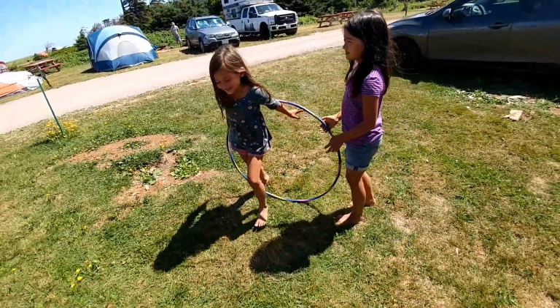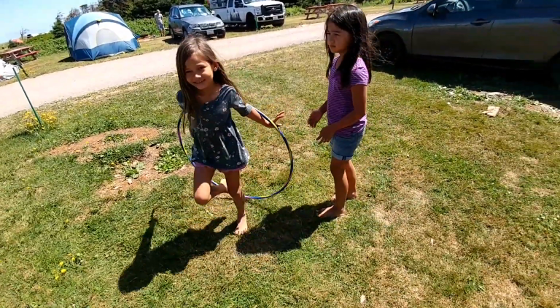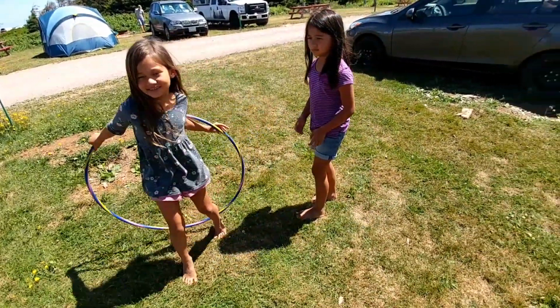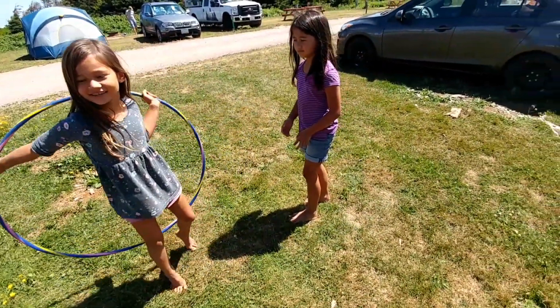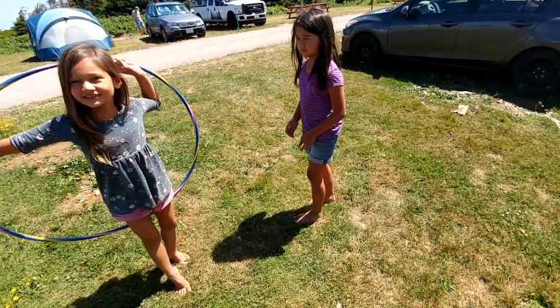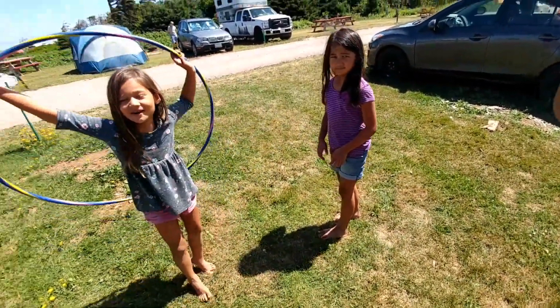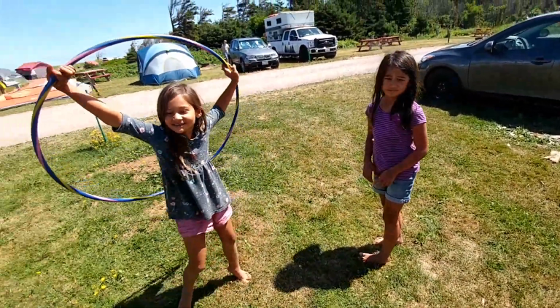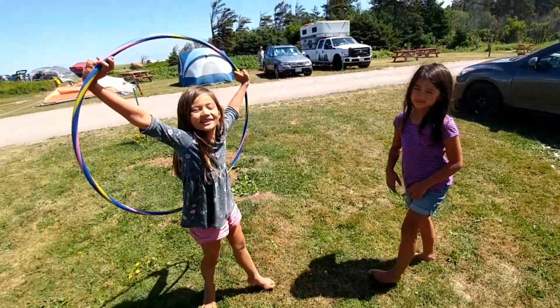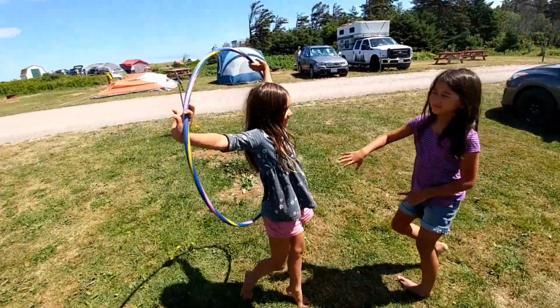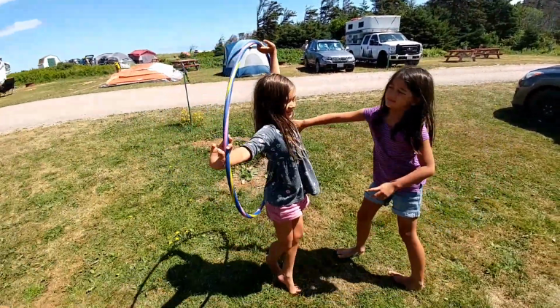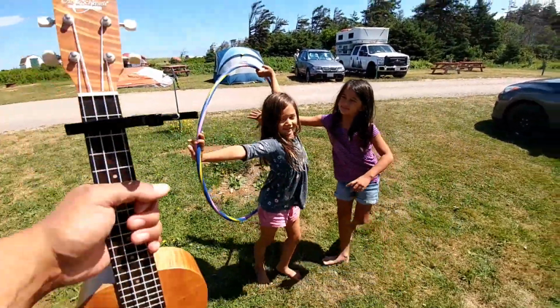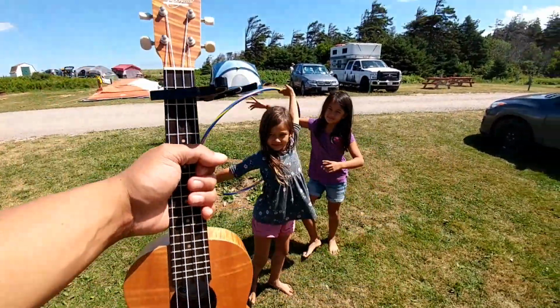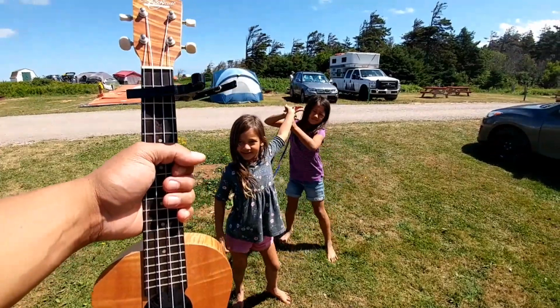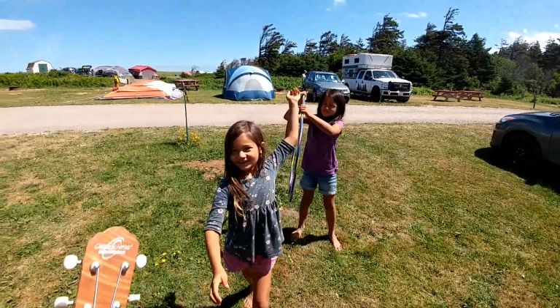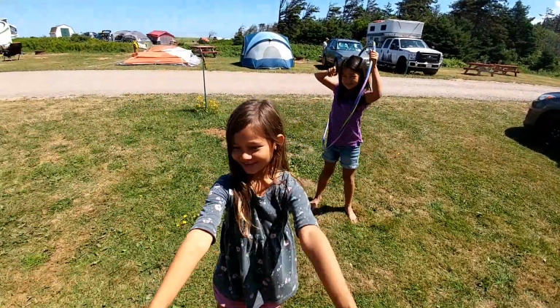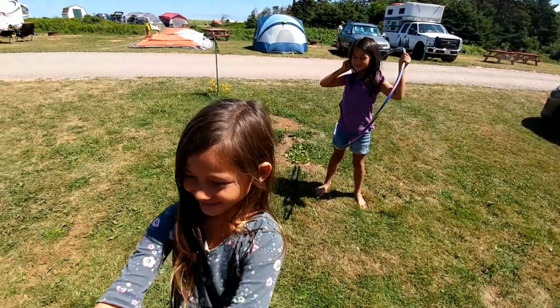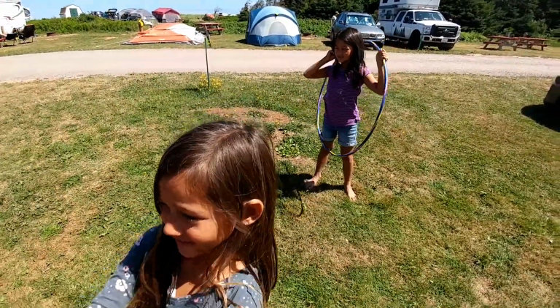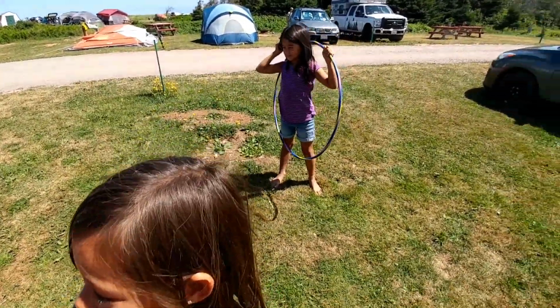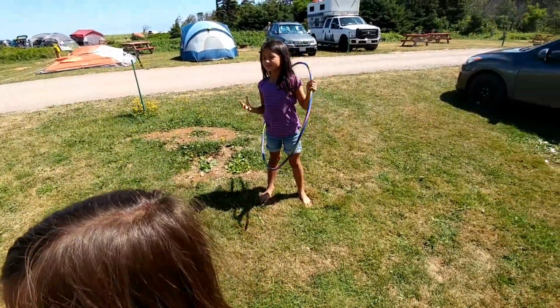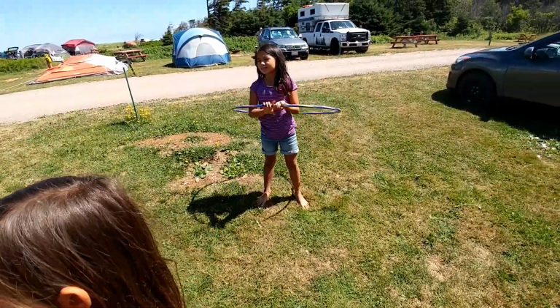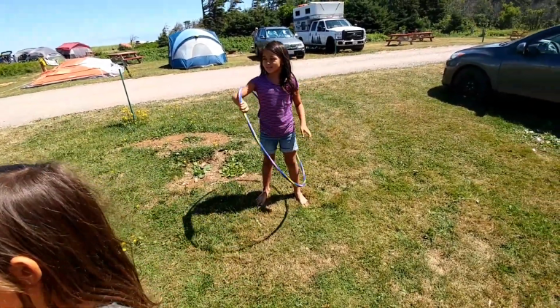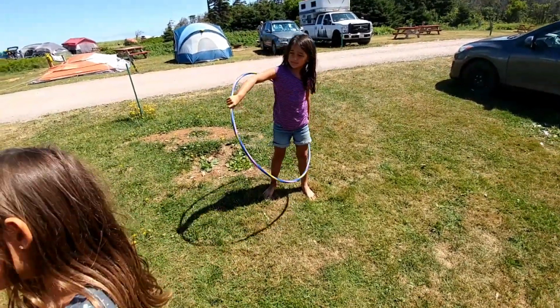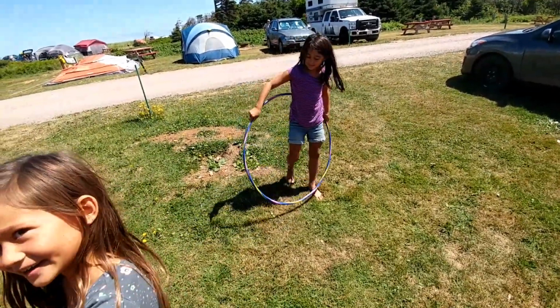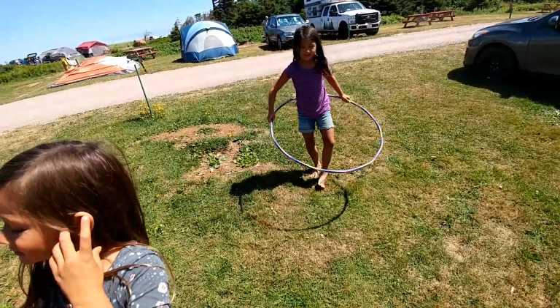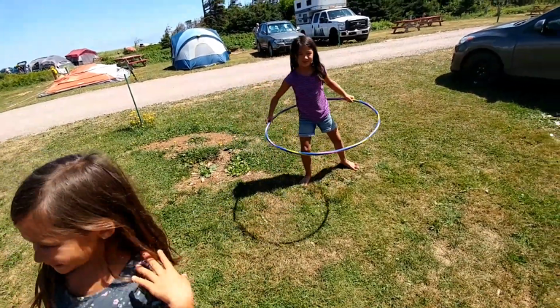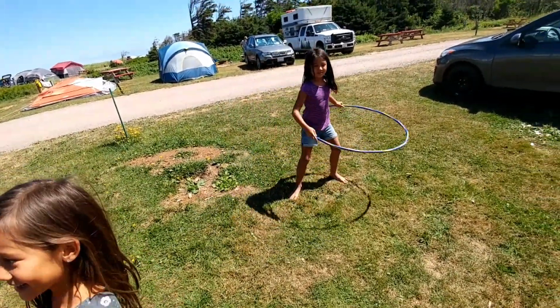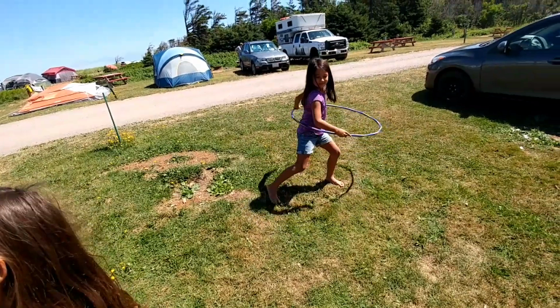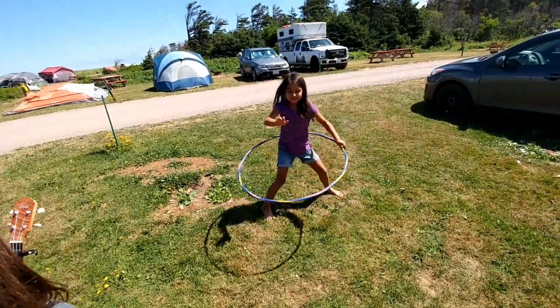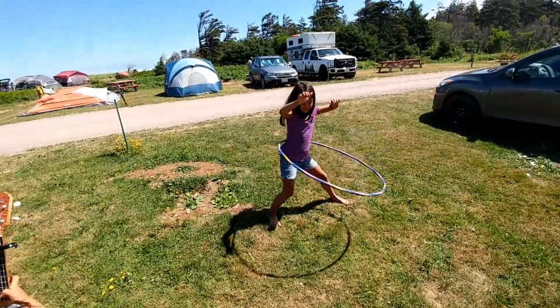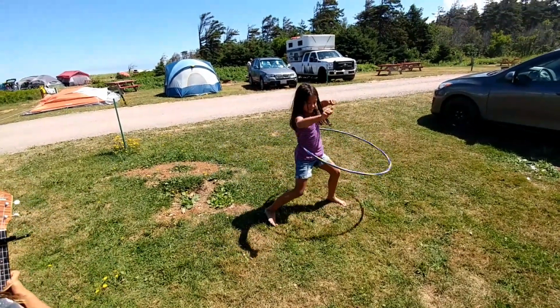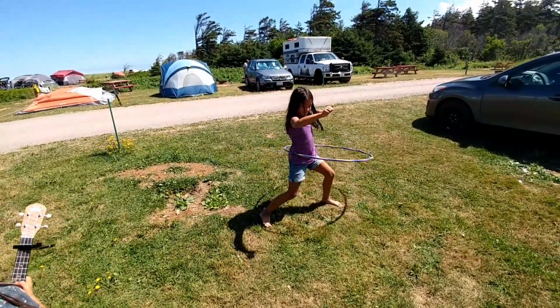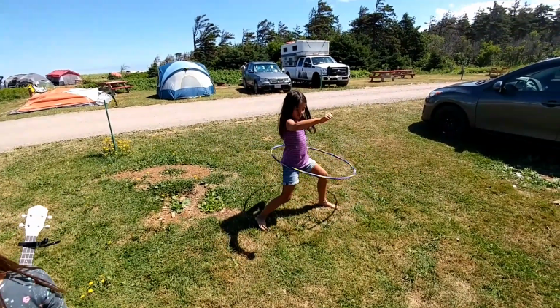Let Ava try. Daddy's trying to do it while he plays the tune. I don't think I can do it. Can I do it? Yeah. Well, what's this for? That's for playing. Alright, Ava's gonna go forever.